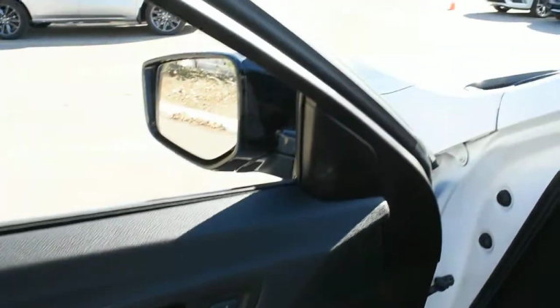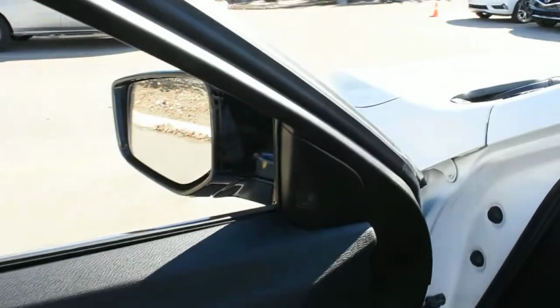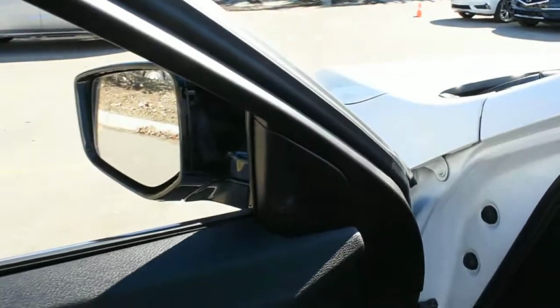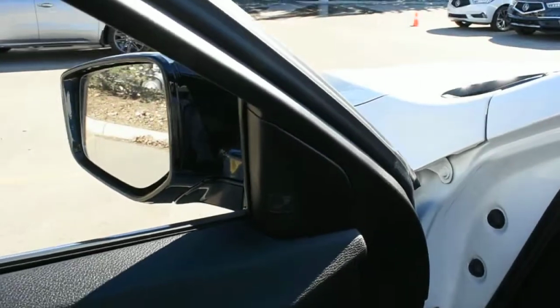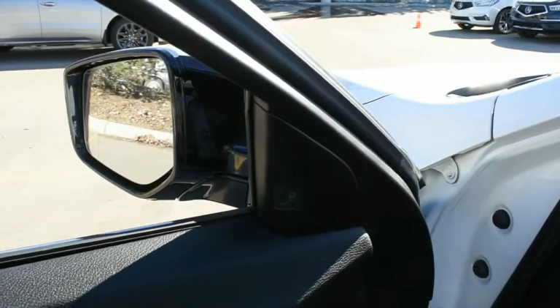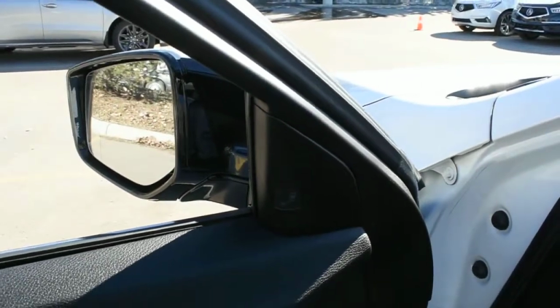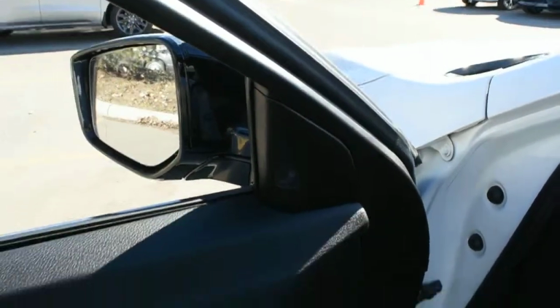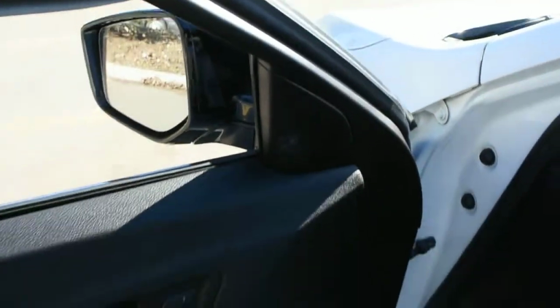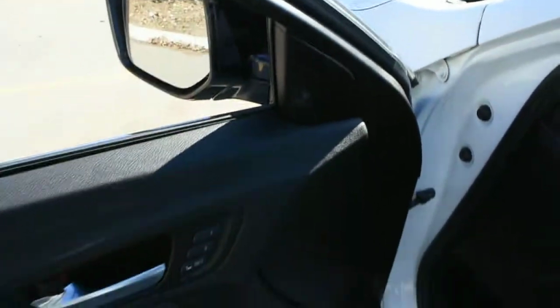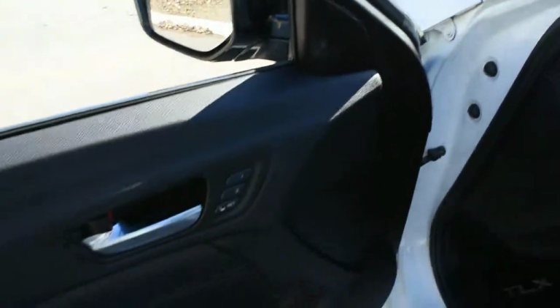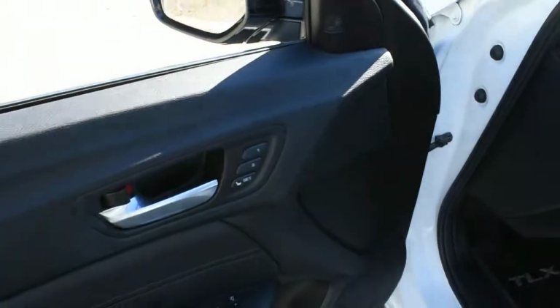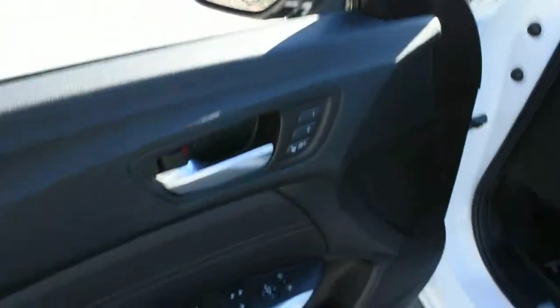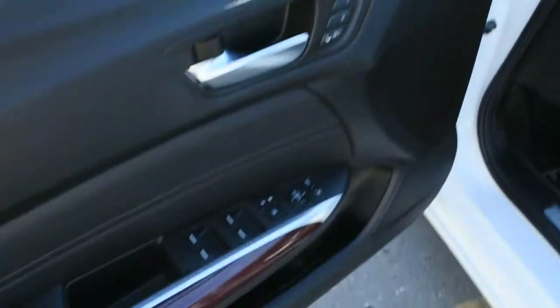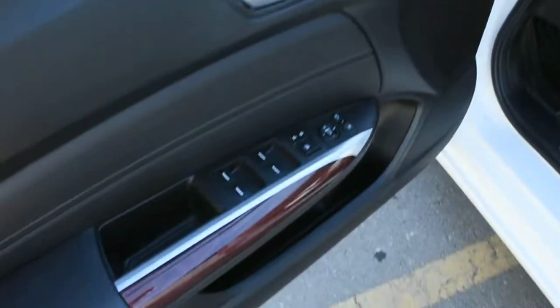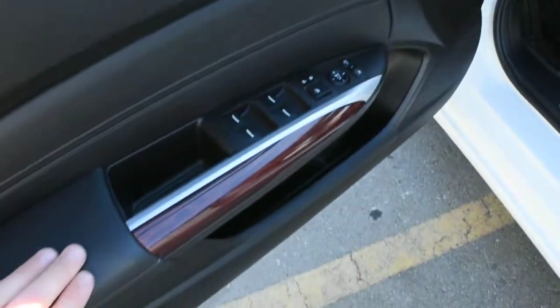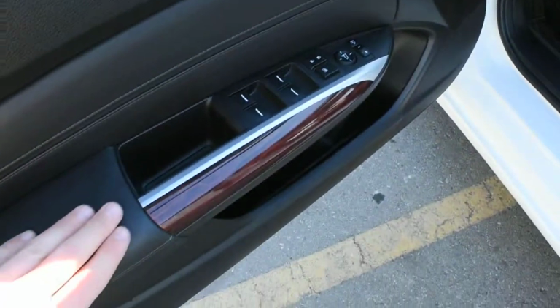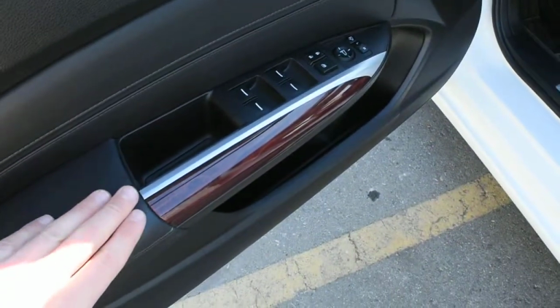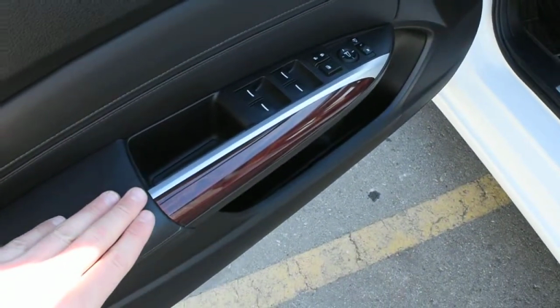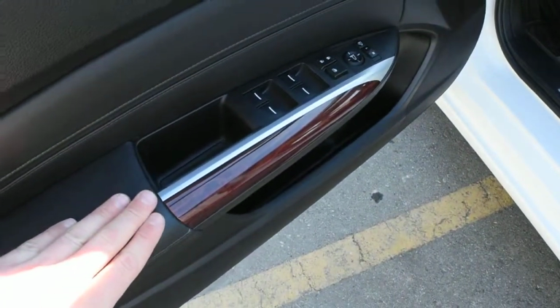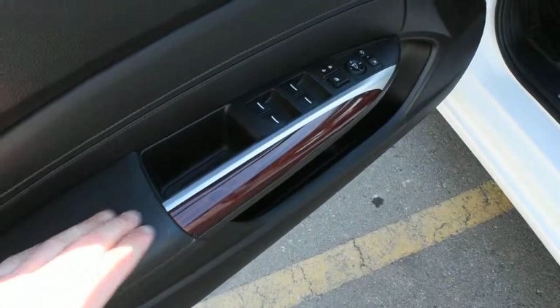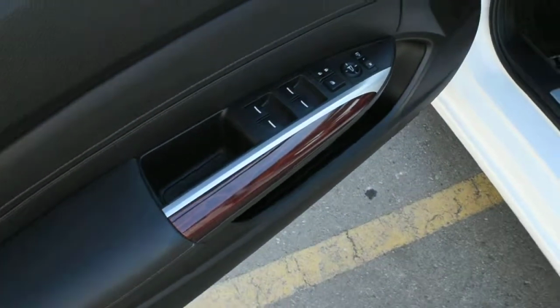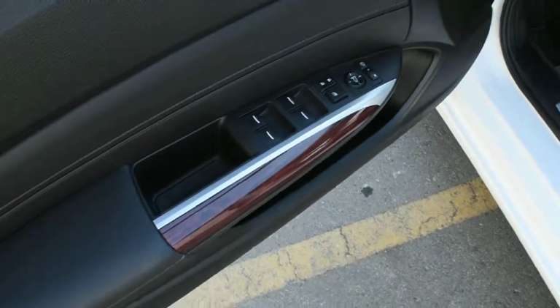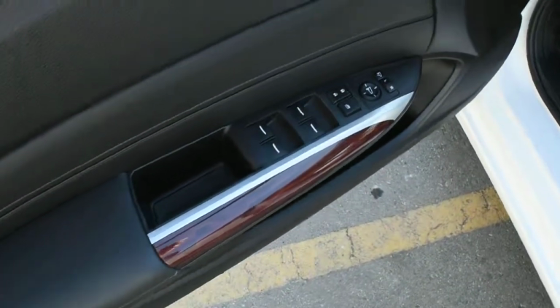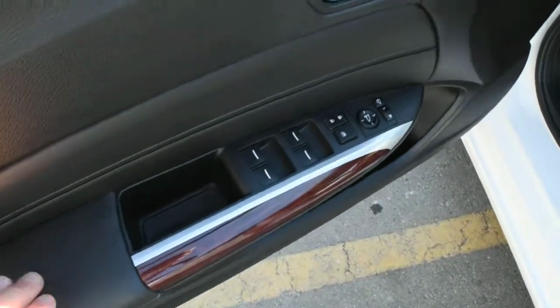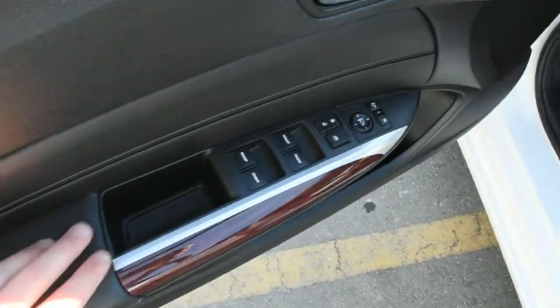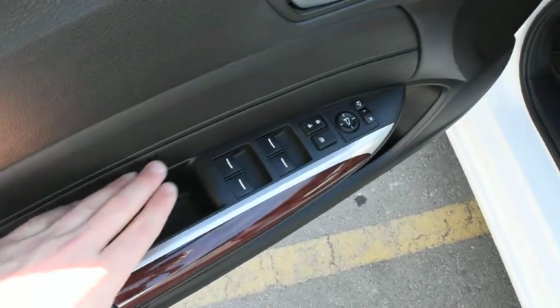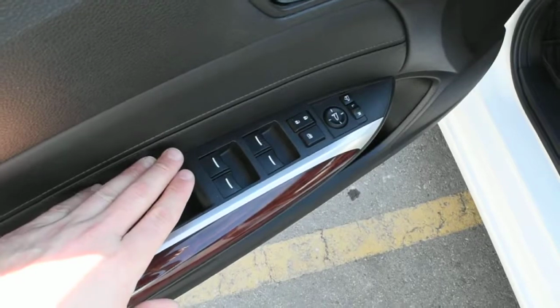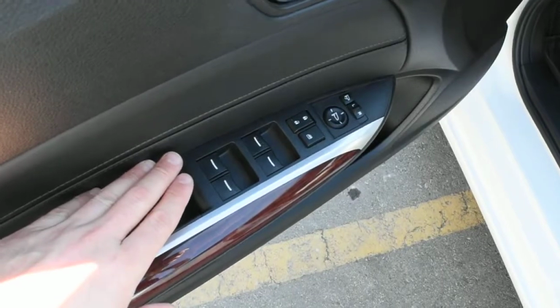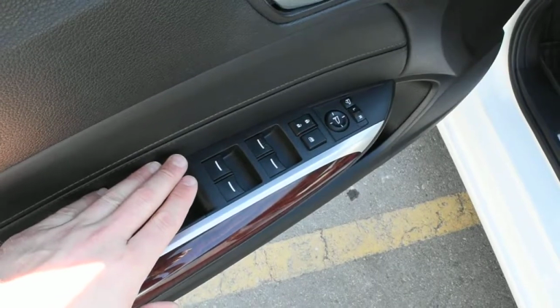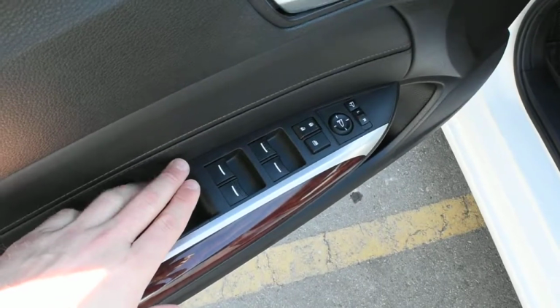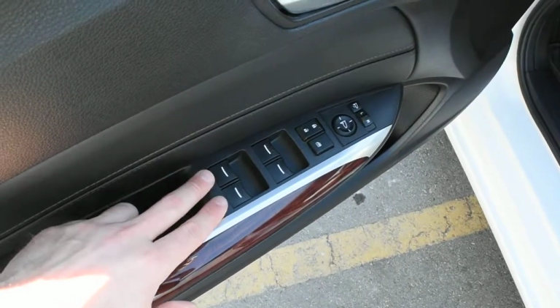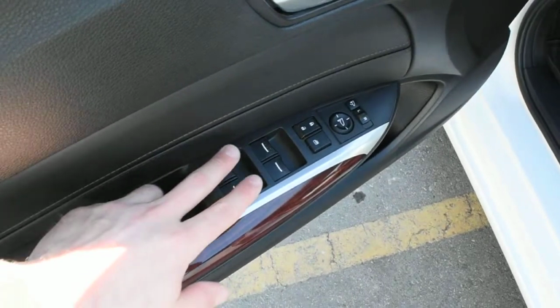Up top you do have your blind spot monitoring system. Accenting throughout the vehicle is a nice wood grain trim finish. Down below you have your power controls with power auto windows.